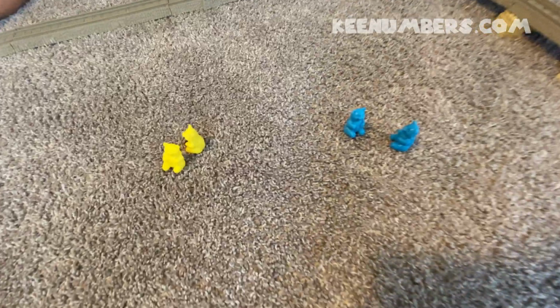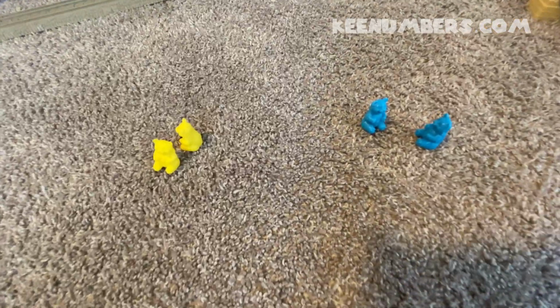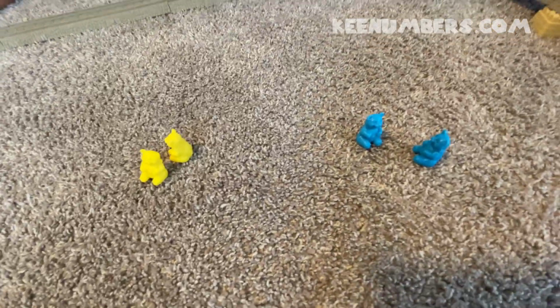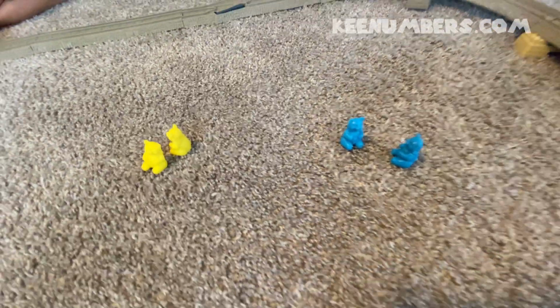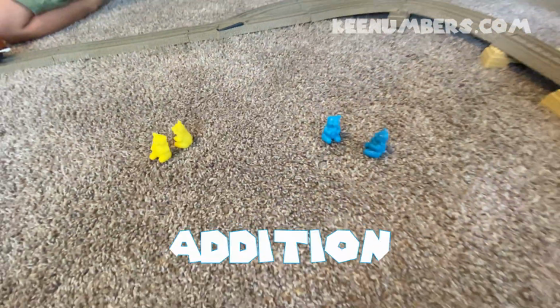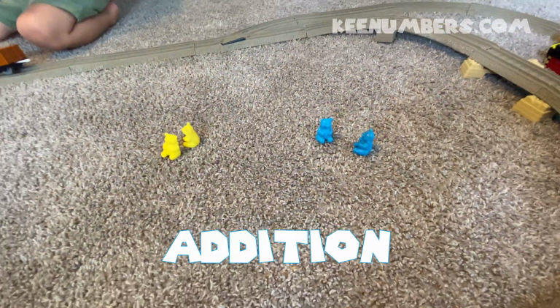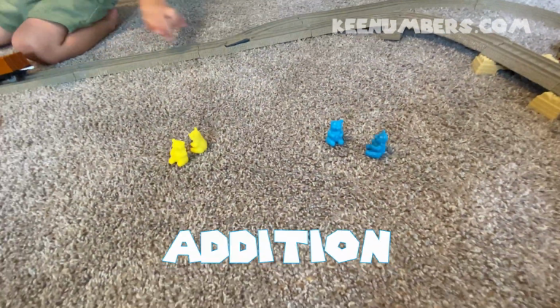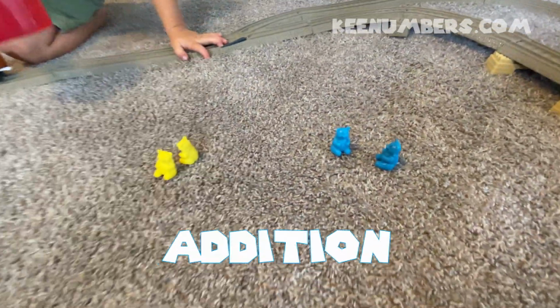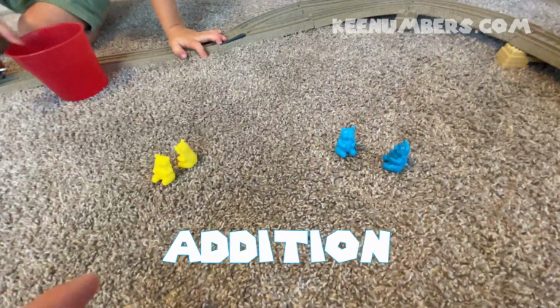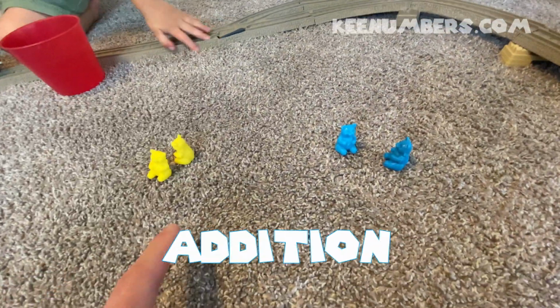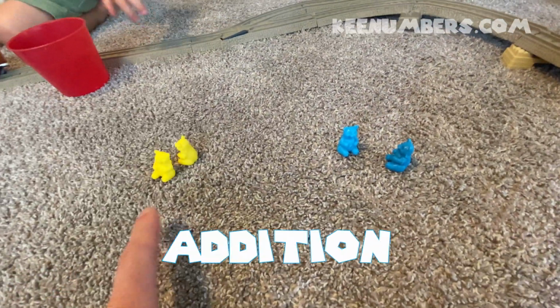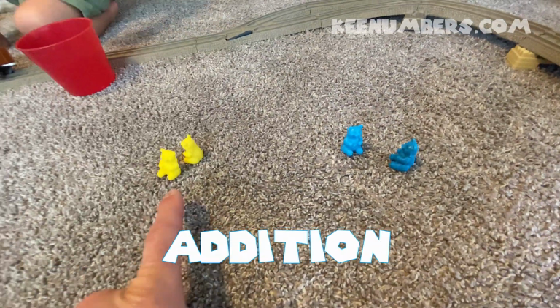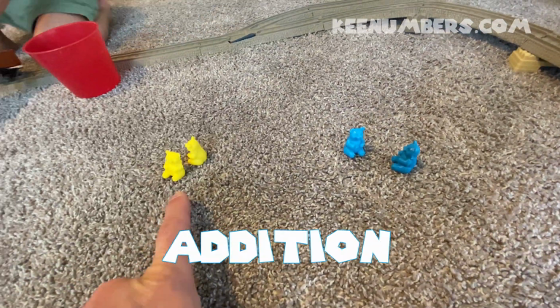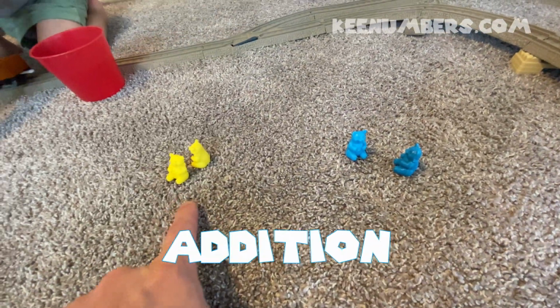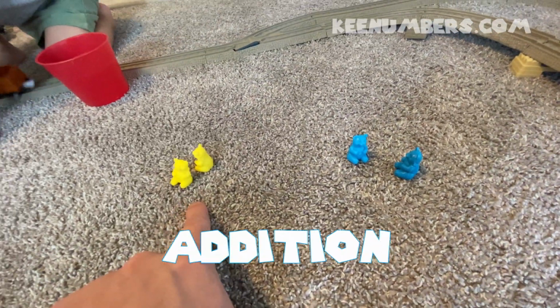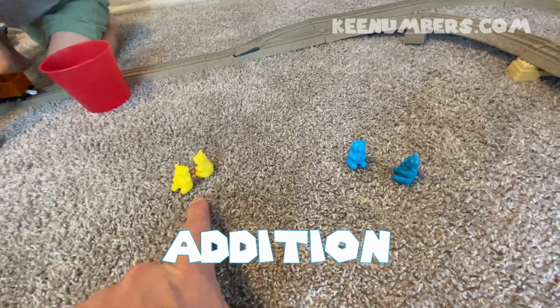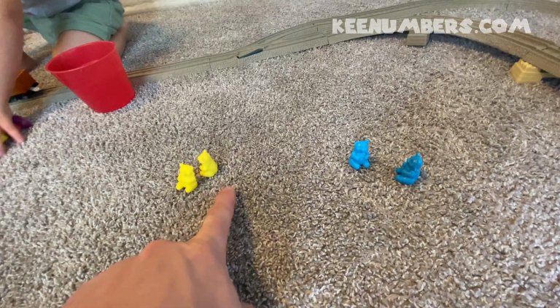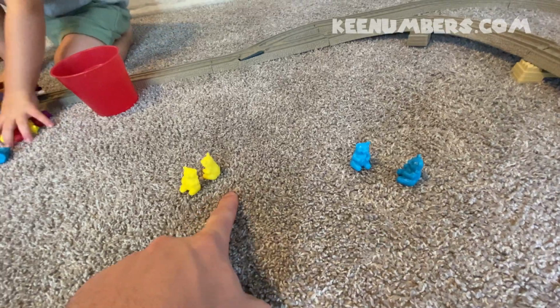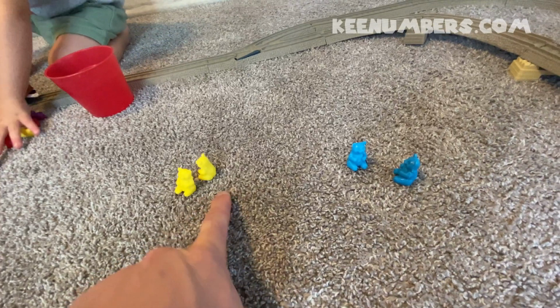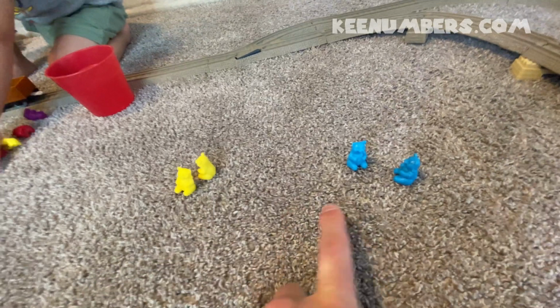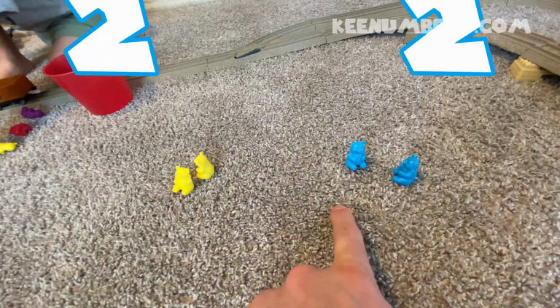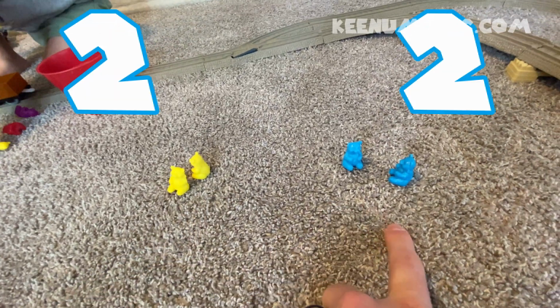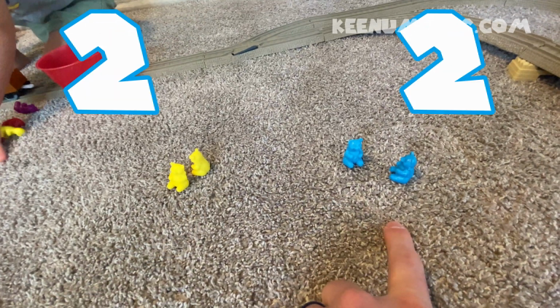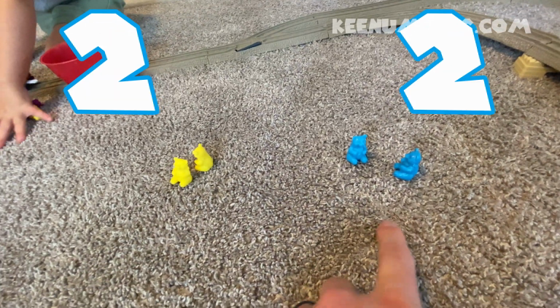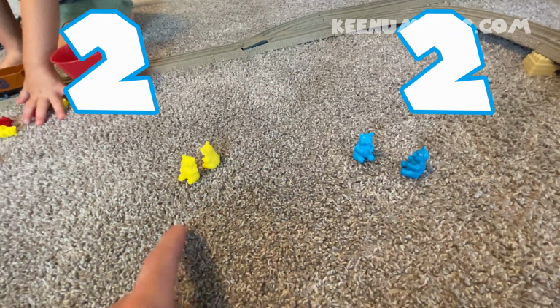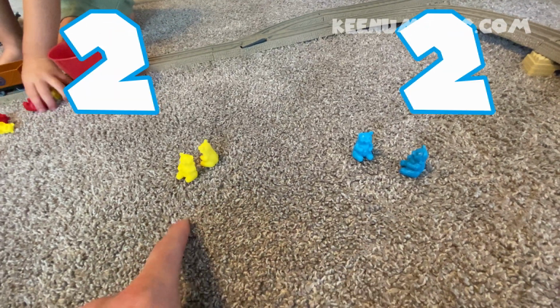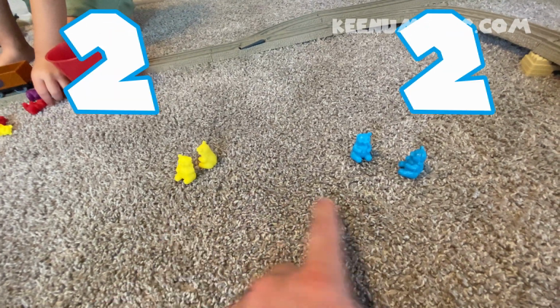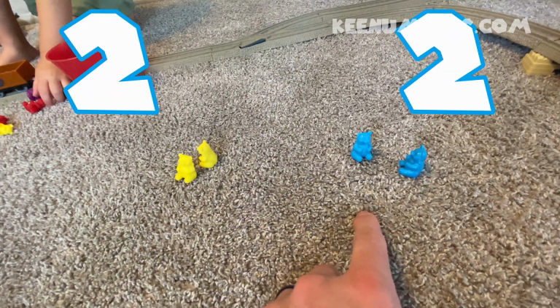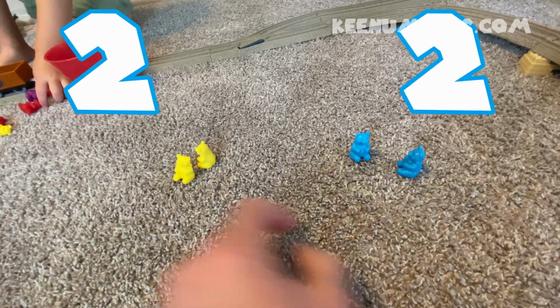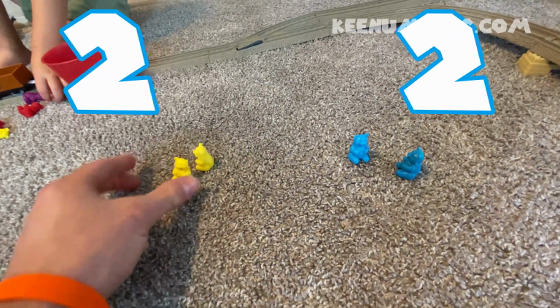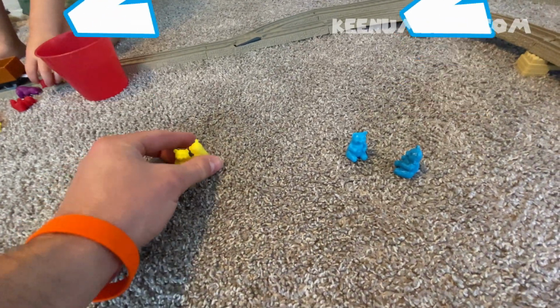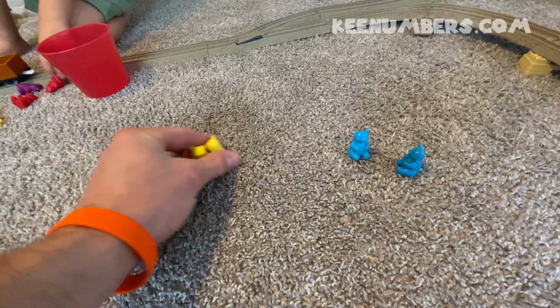Addition is a way to shortcut counting. It helps us do it quicker. We have two yellow bears and two blue bears. How many bears total do we have?